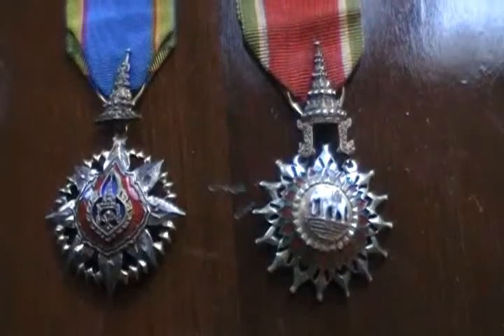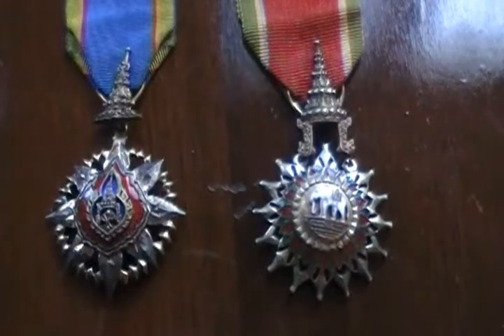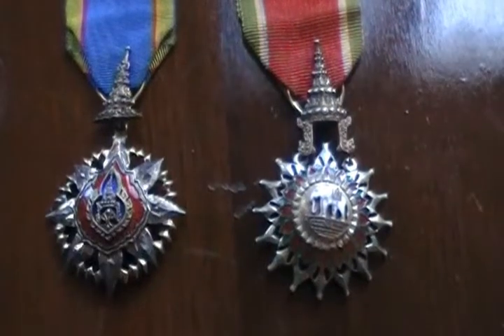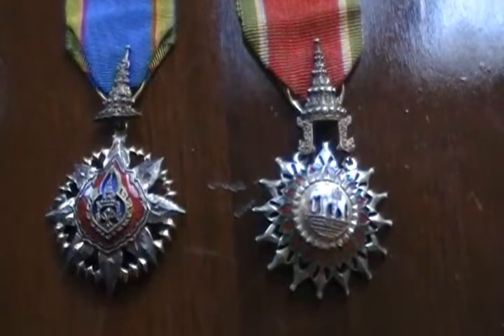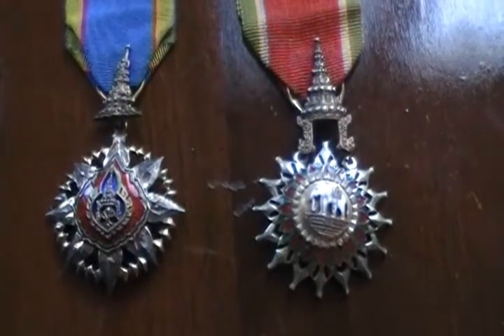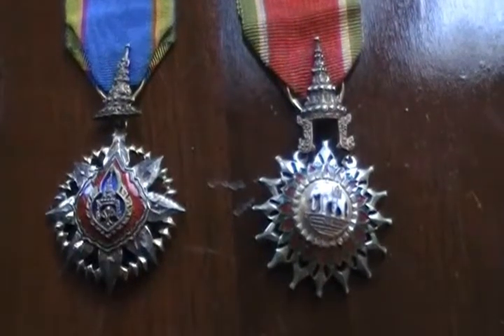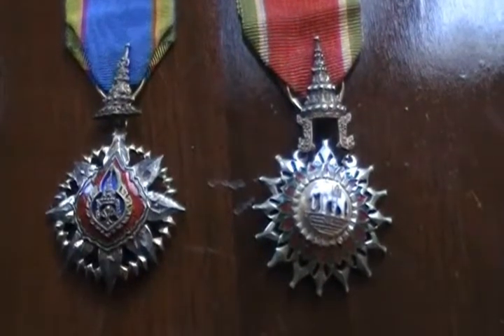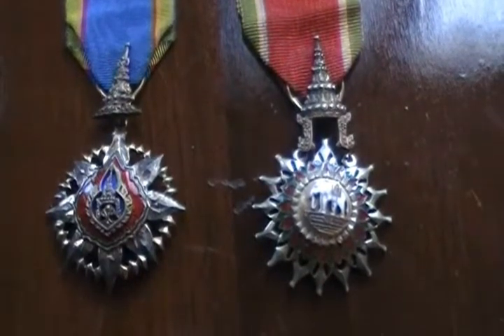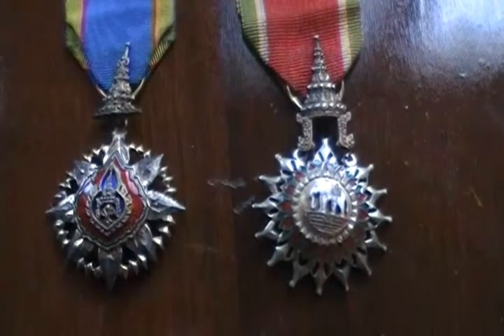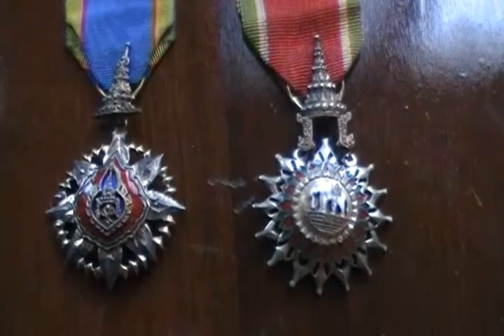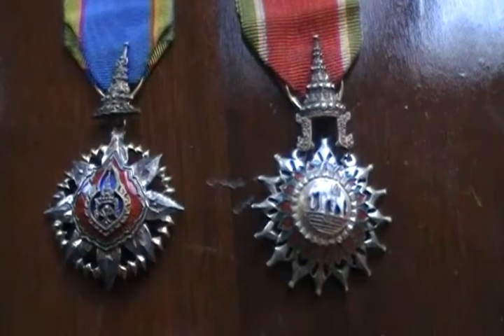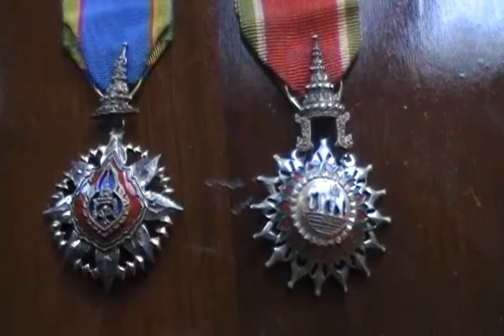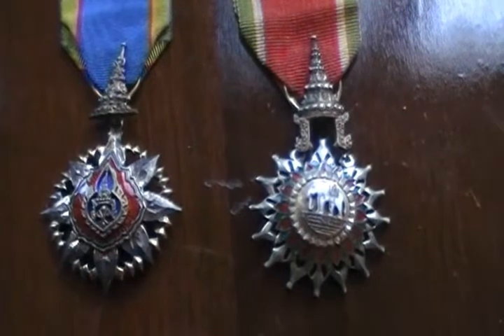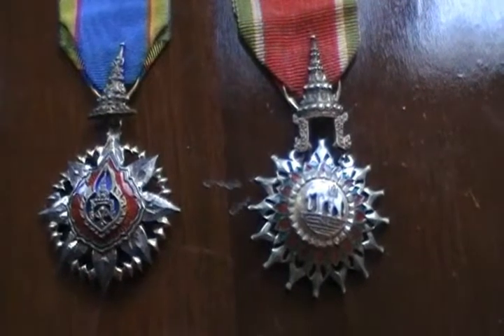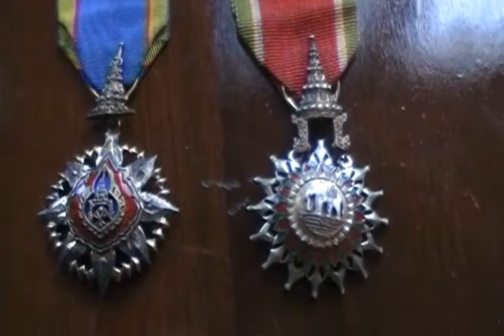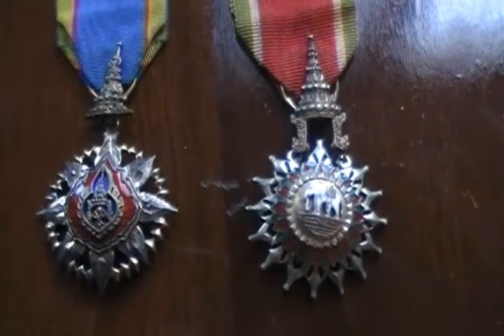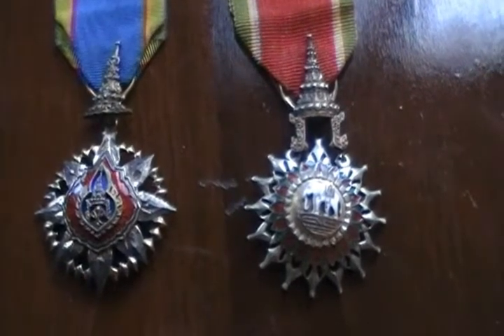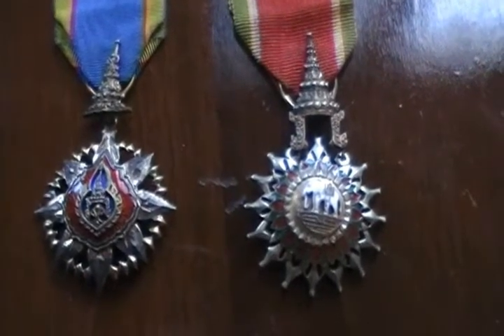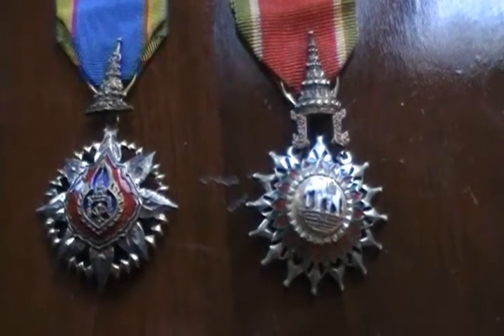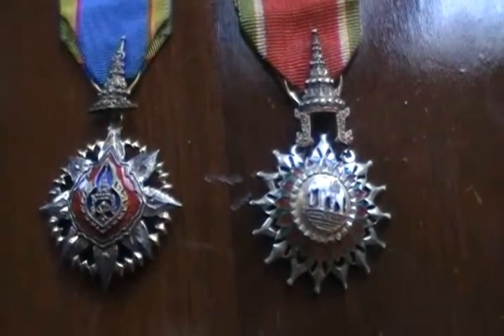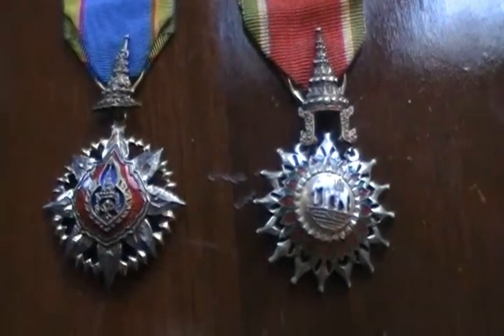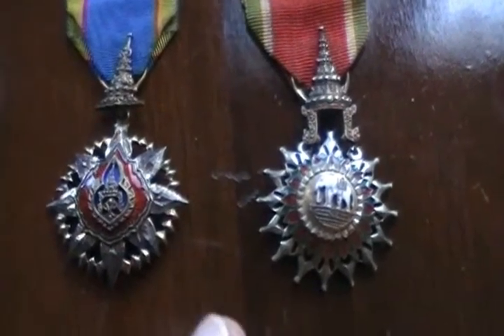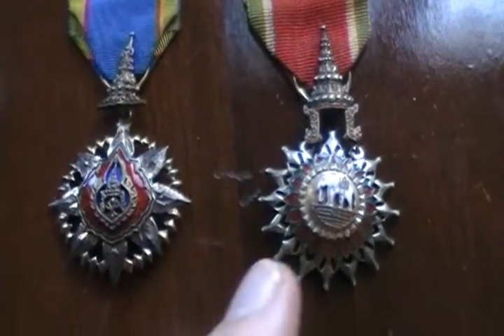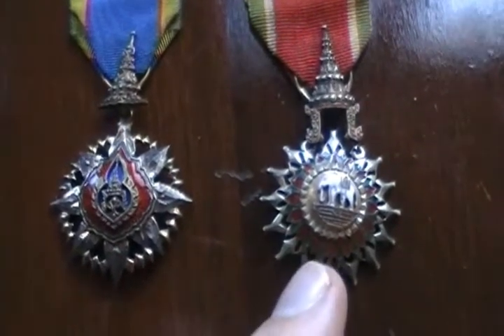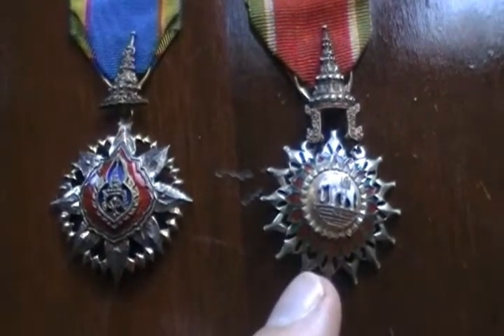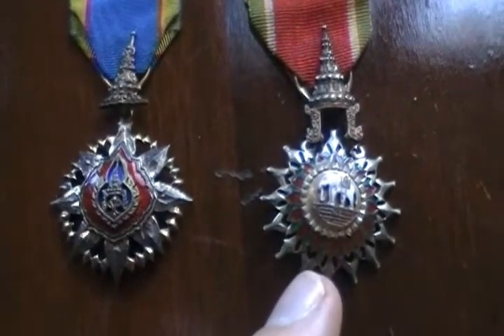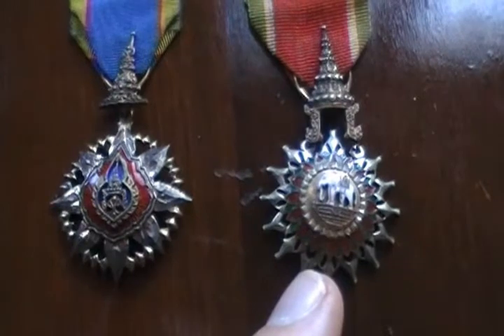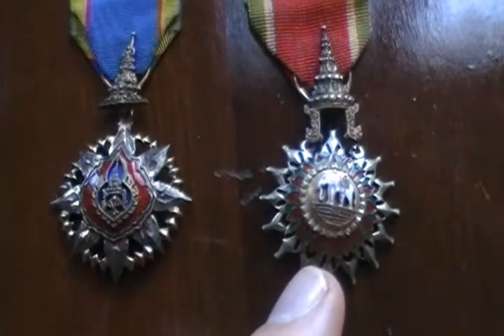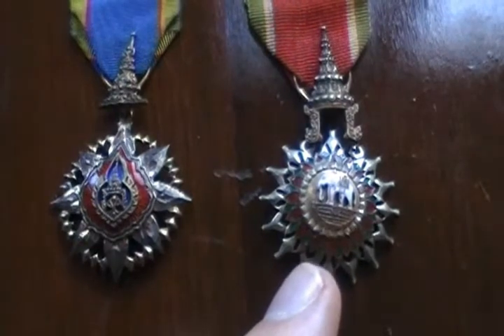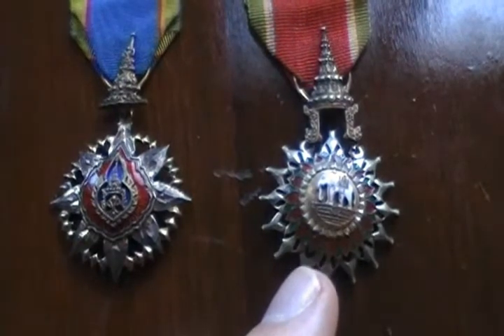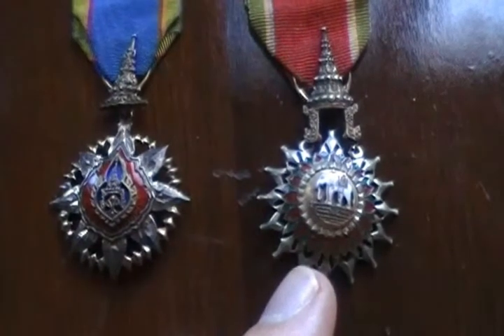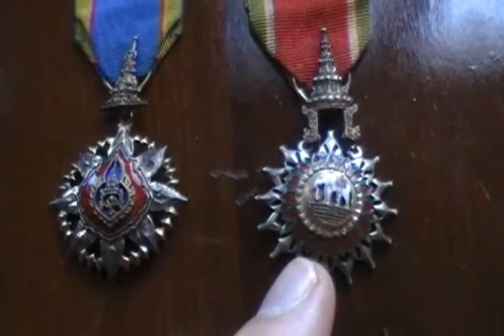Here we have two examples of Thailand medals or orders. I'm not sure, but the only thing I do know is this is one of the levels of the Order of the White Elephant.